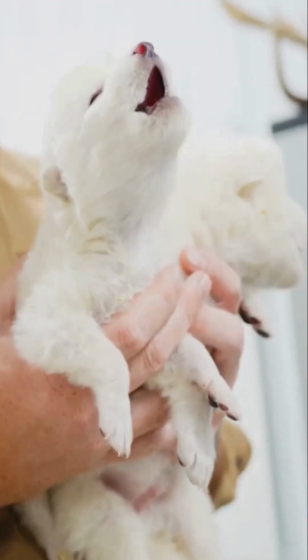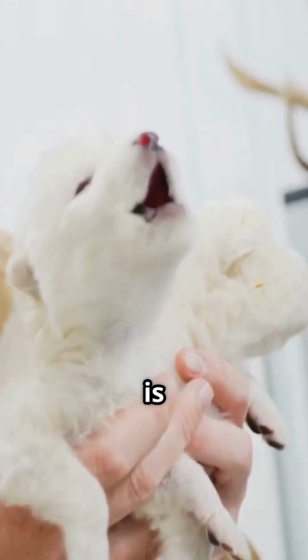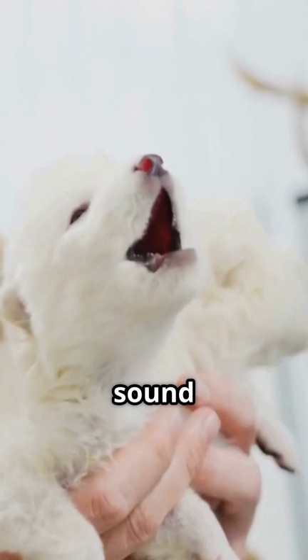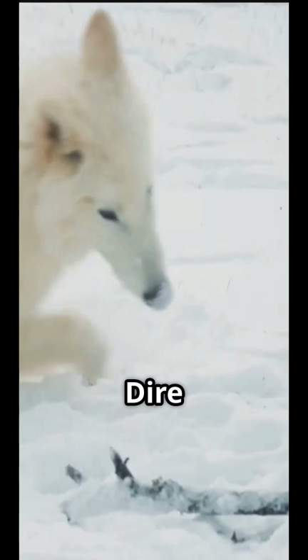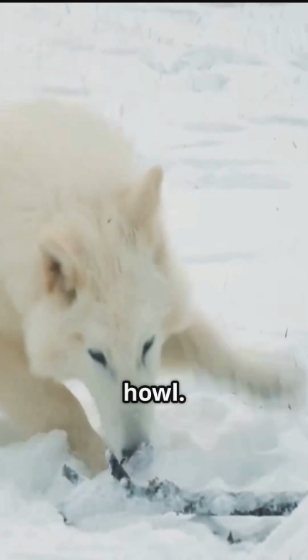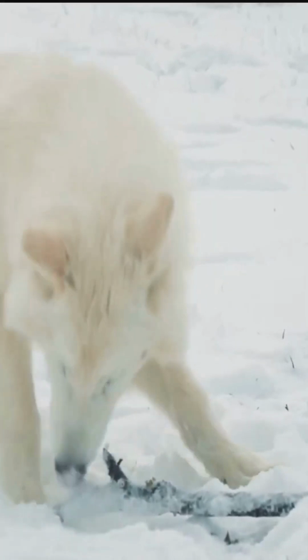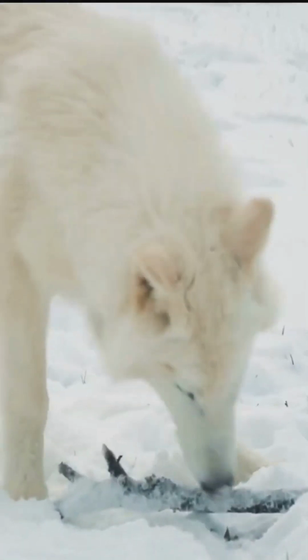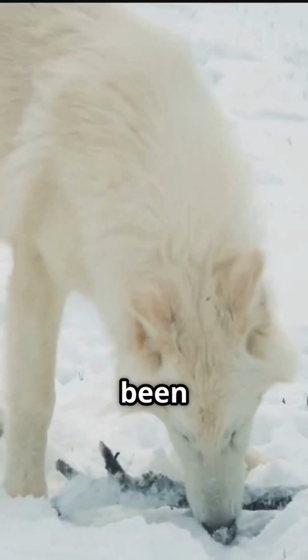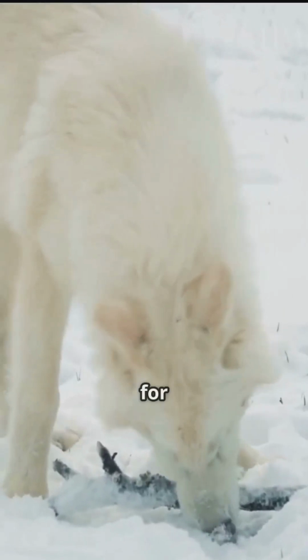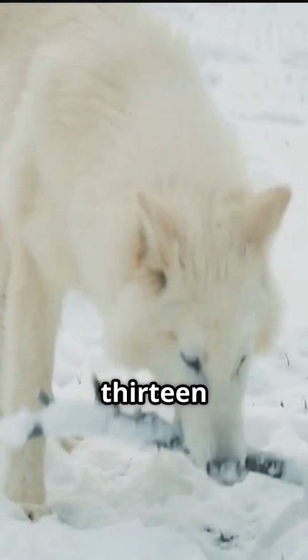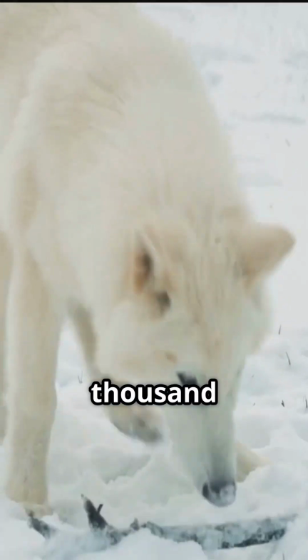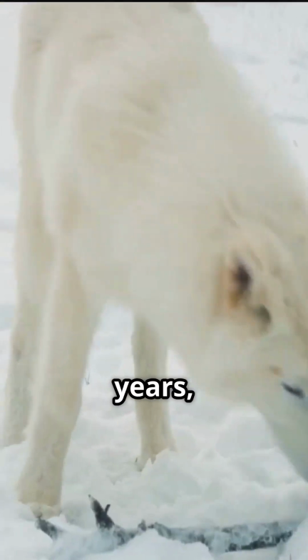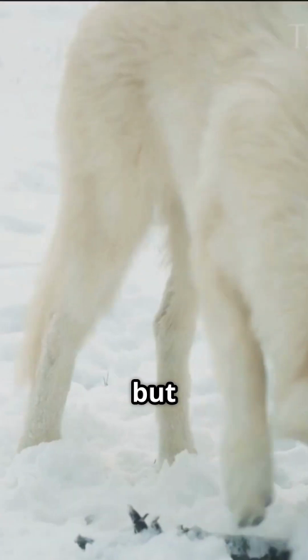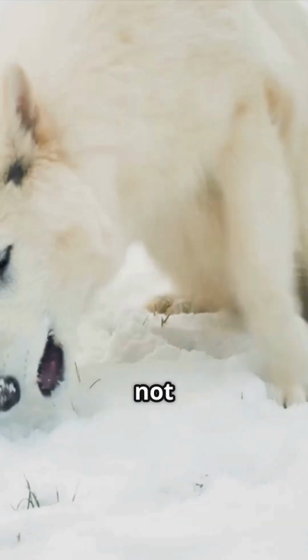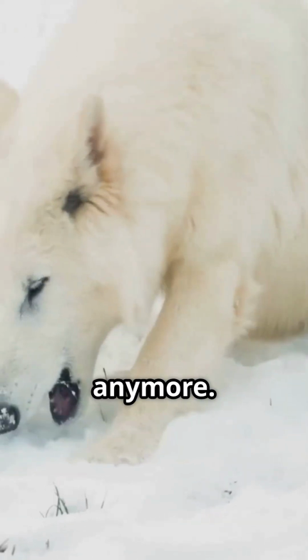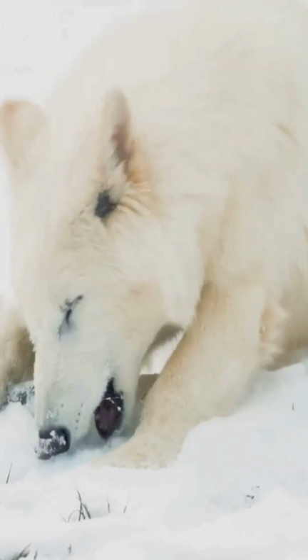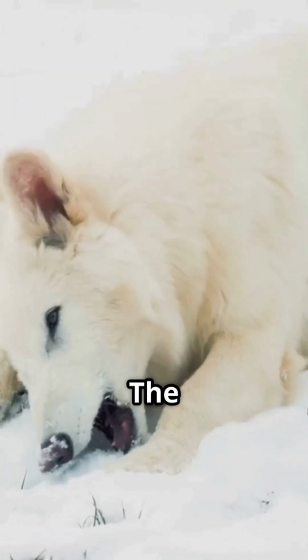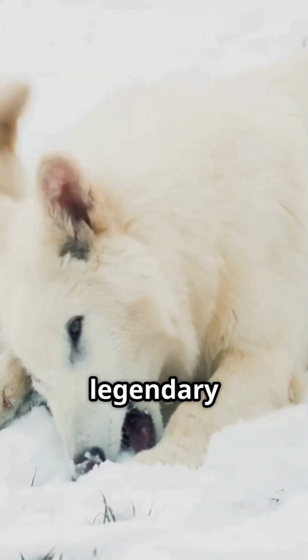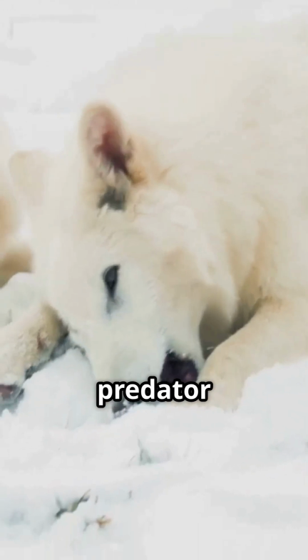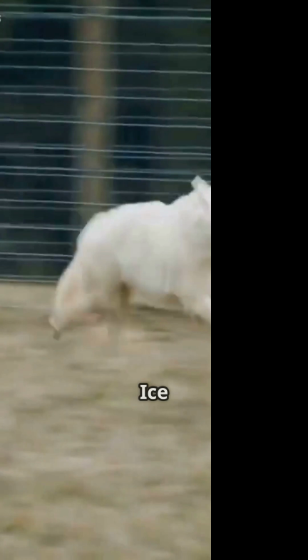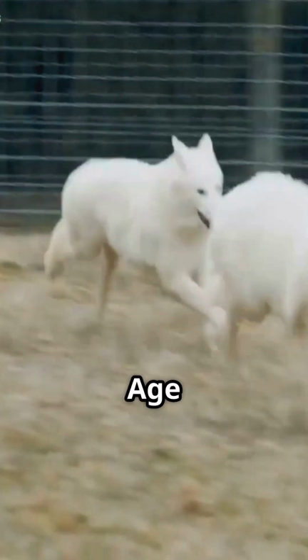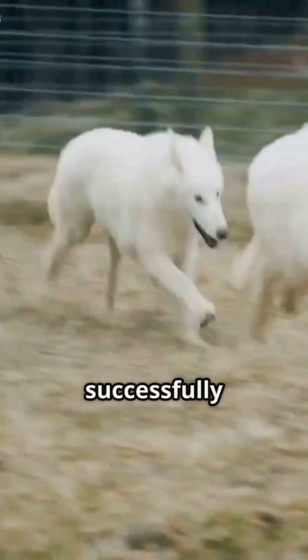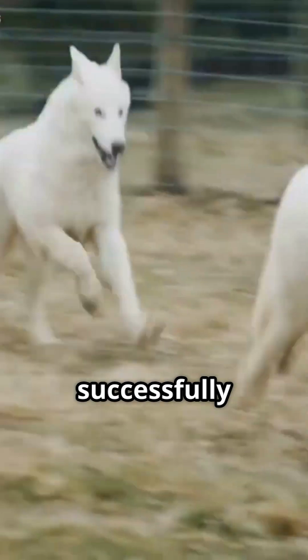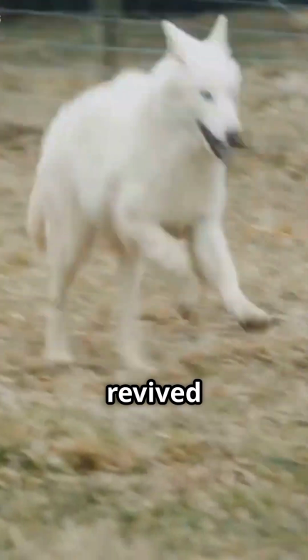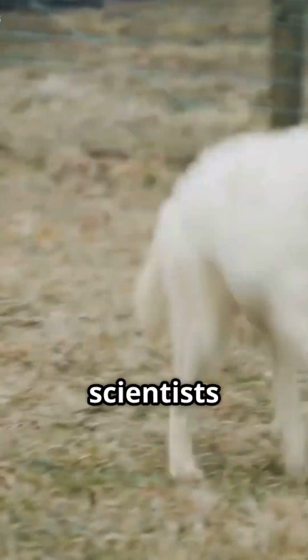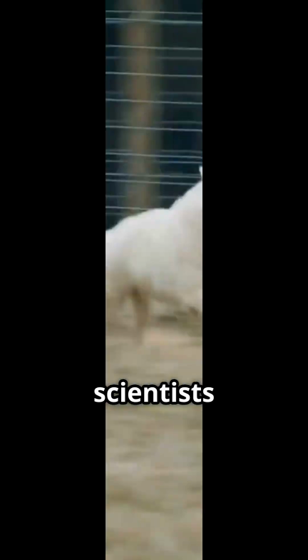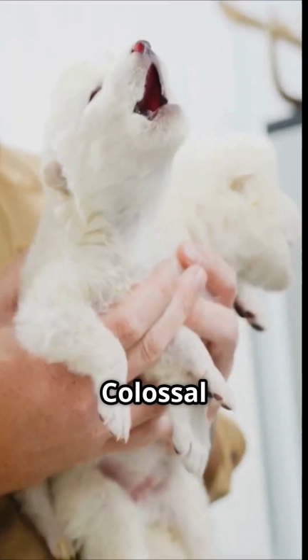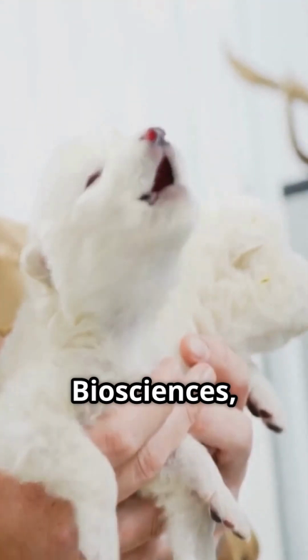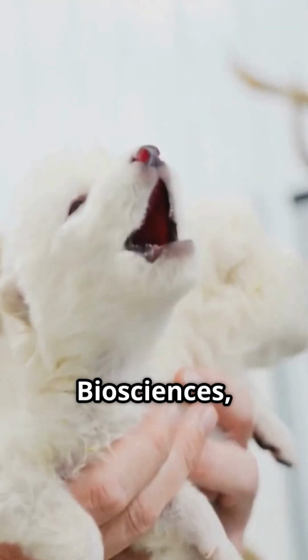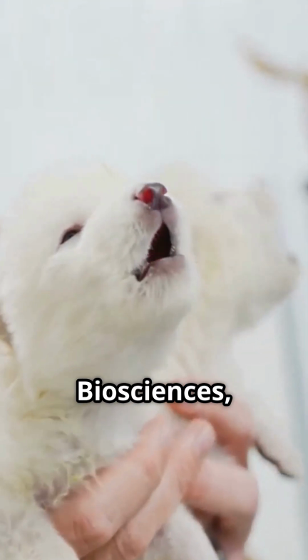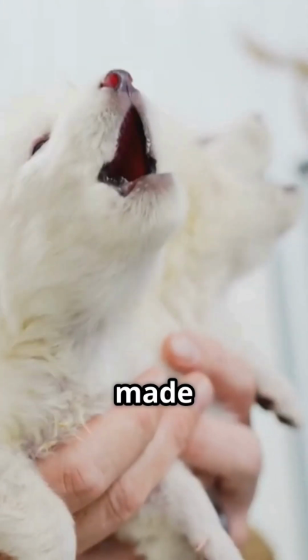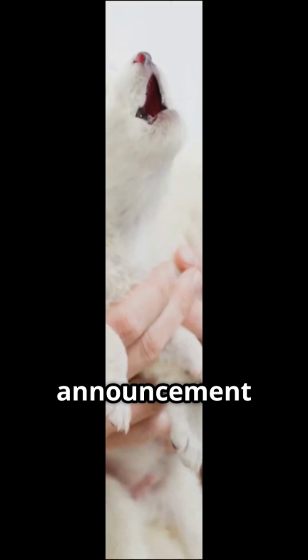That is the sound of a dire wolf's howl — they've been extinct for 13,000 years, but maybe not anymore. The legendary predator from the ice age has been successfully revived by scientists at Colossal Biosciences, who made the announcement recently.